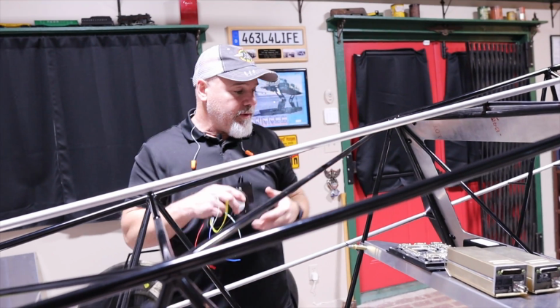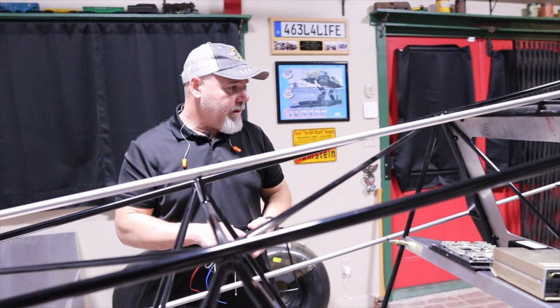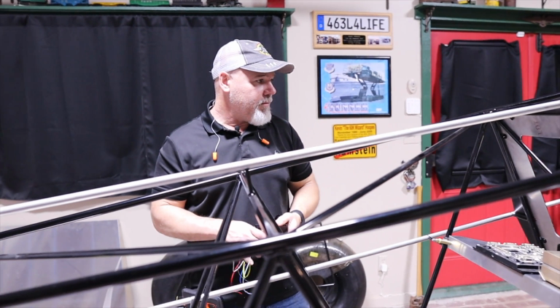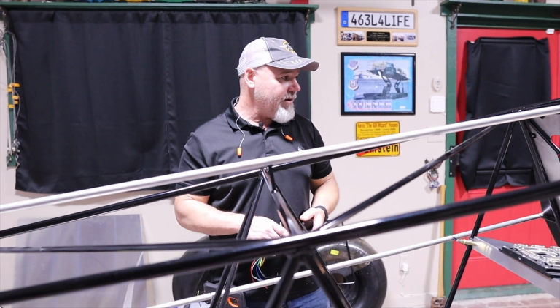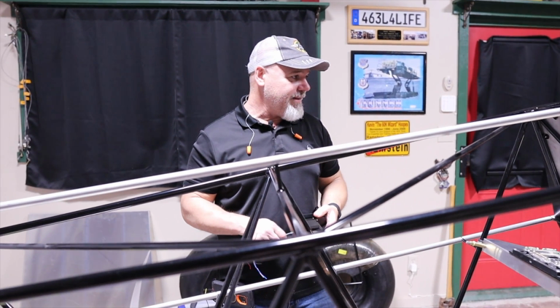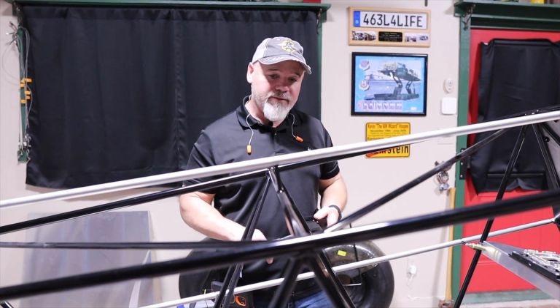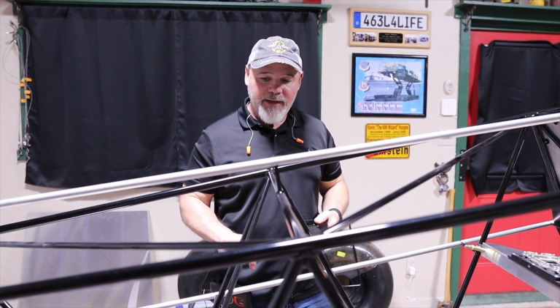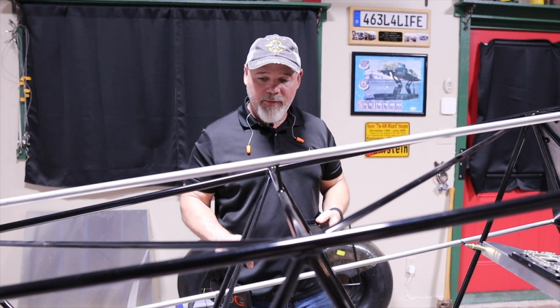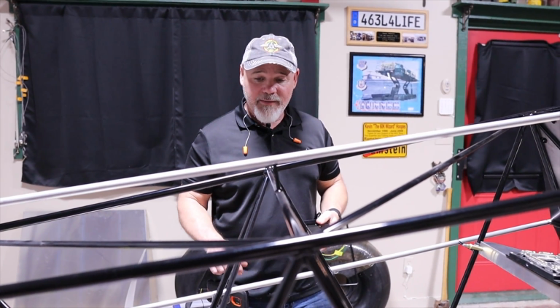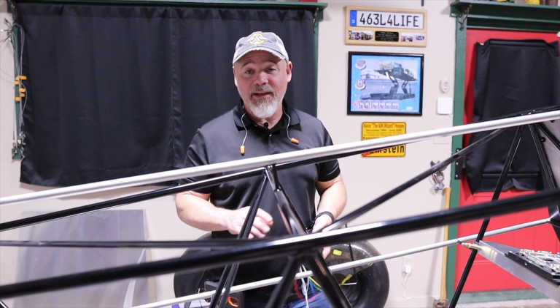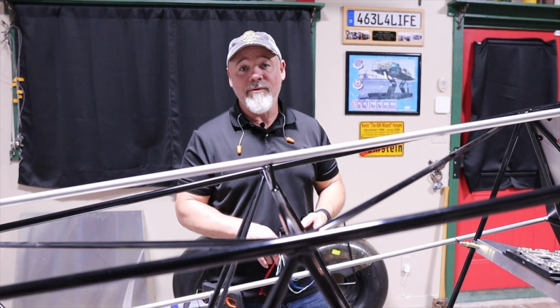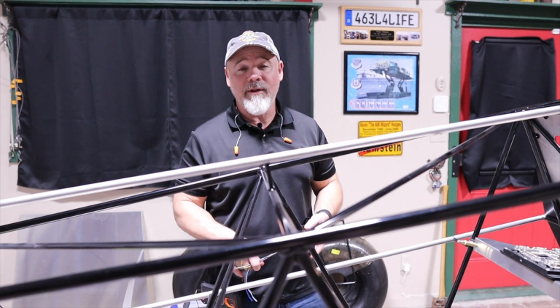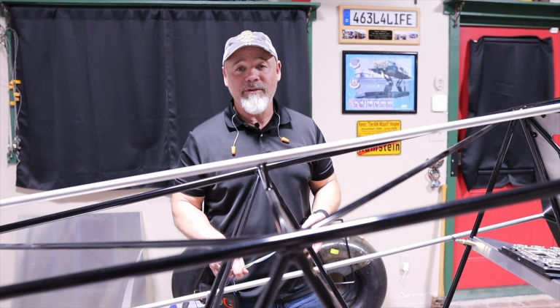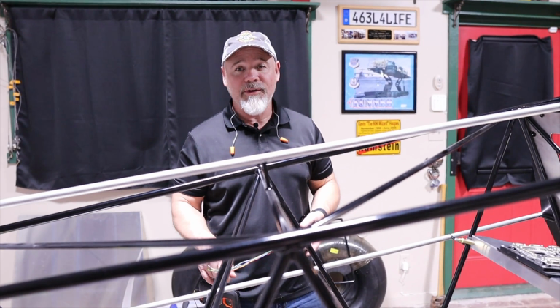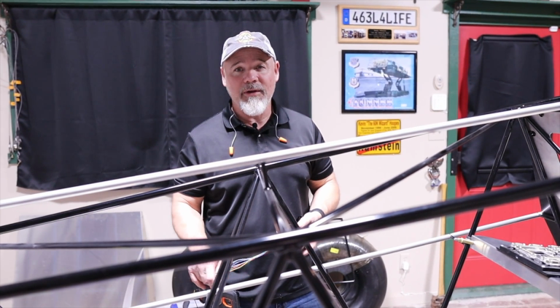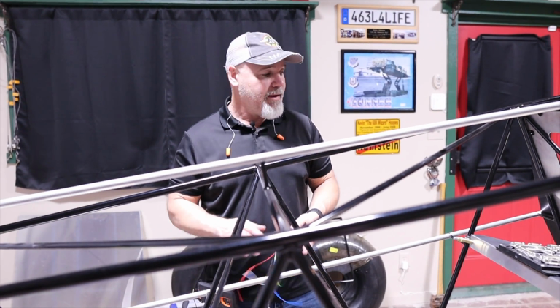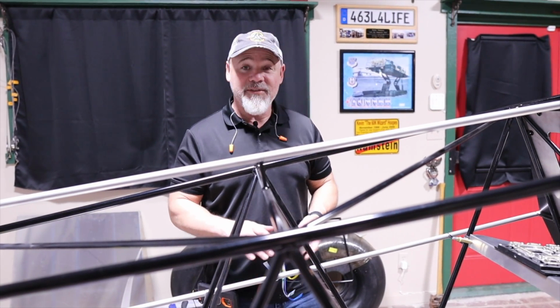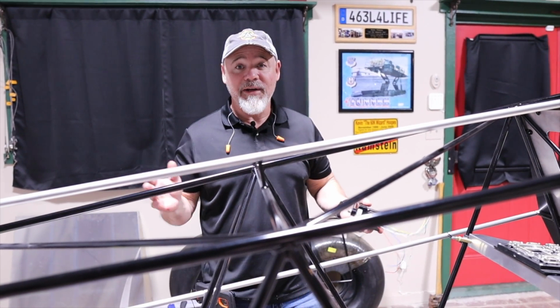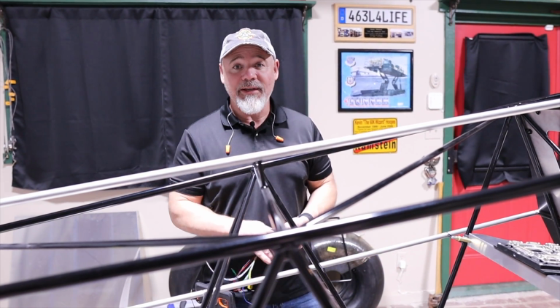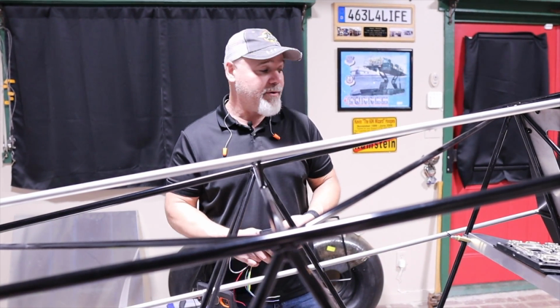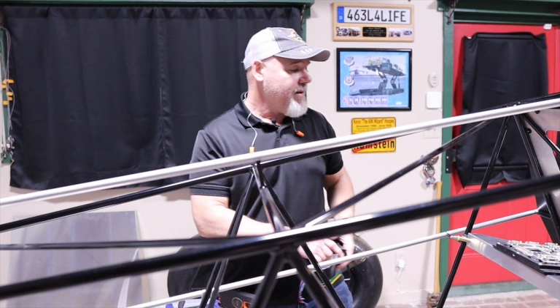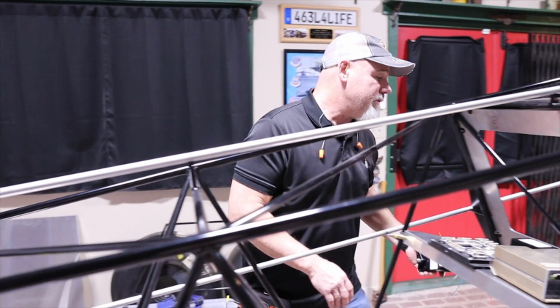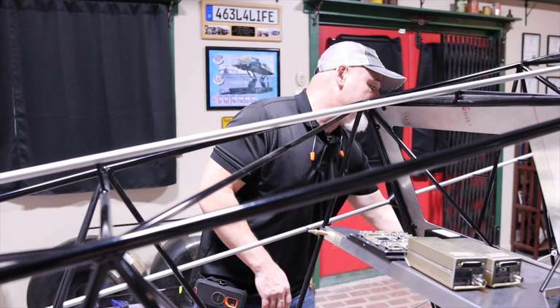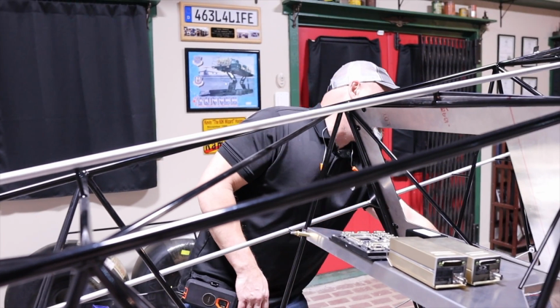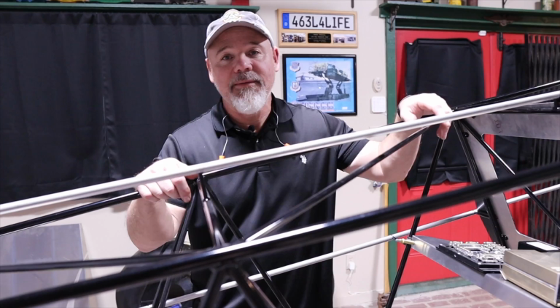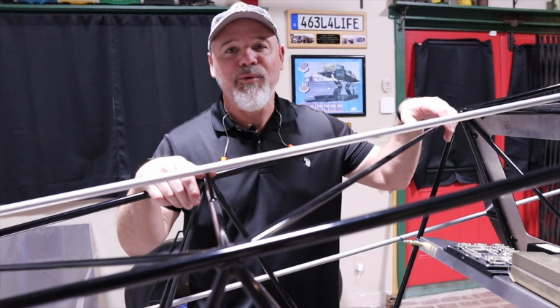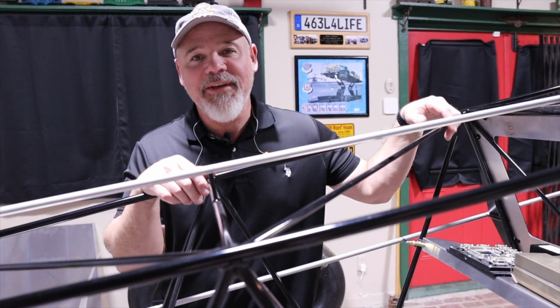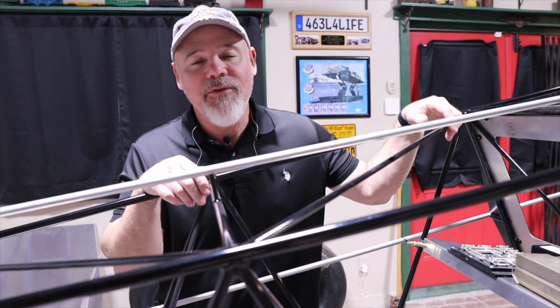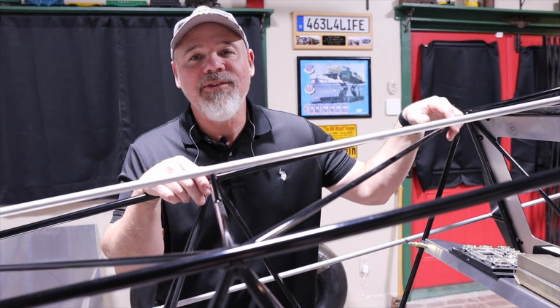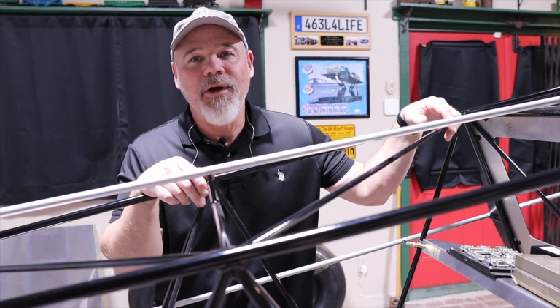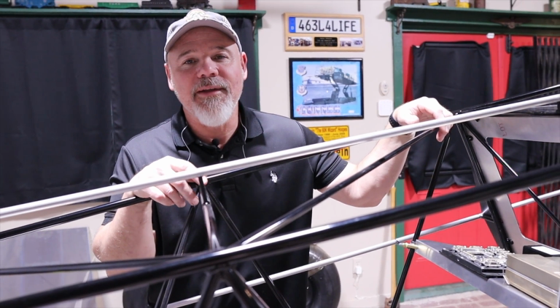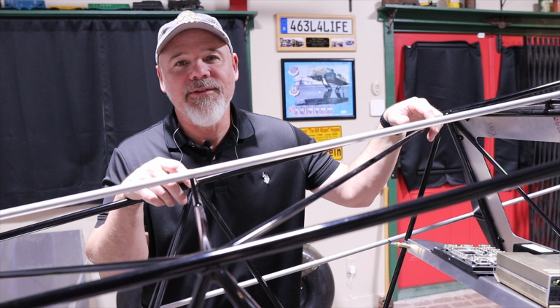So right now, I think that is my update for the week. Like I said, I do have a lot of cool side projects going on, just none I'm ready to show you yet. As soon as I get that ready to go, I will present them to you. Thanks again for watching and see you next time.